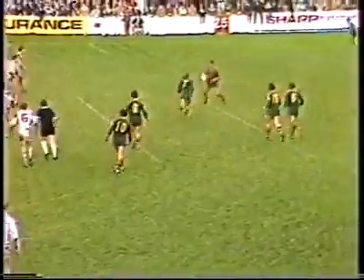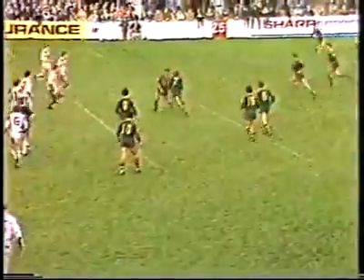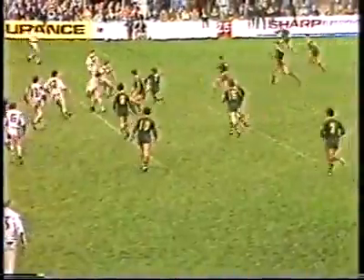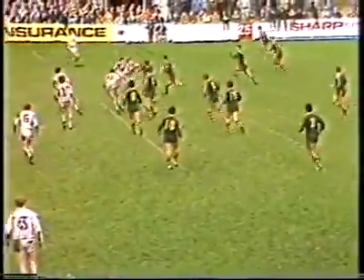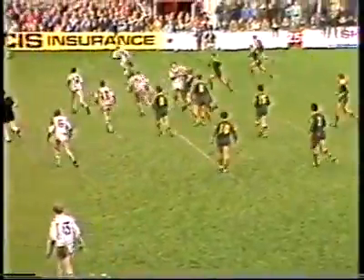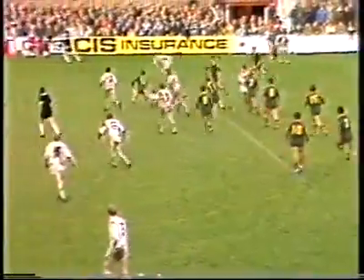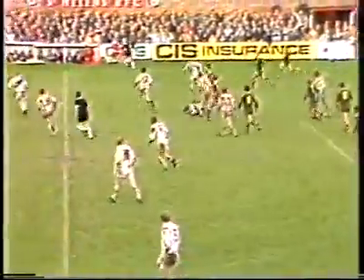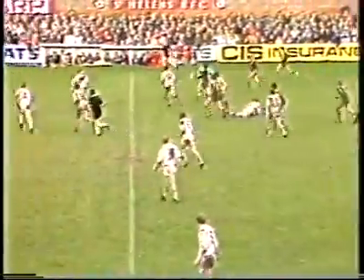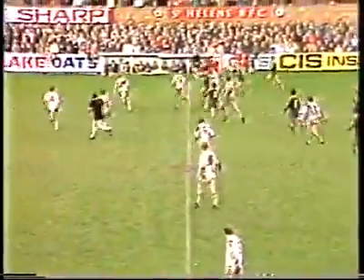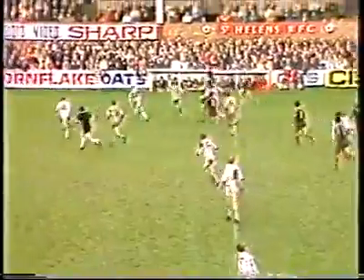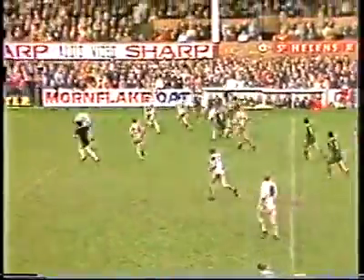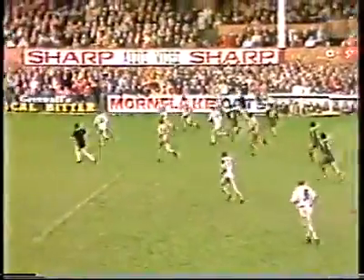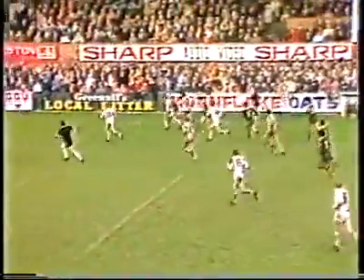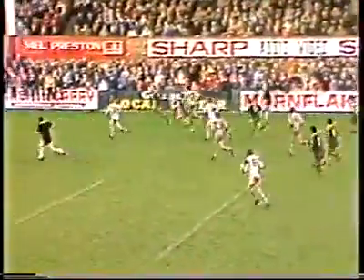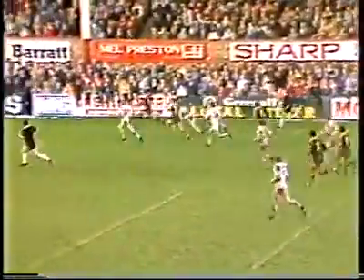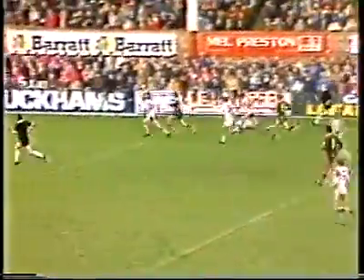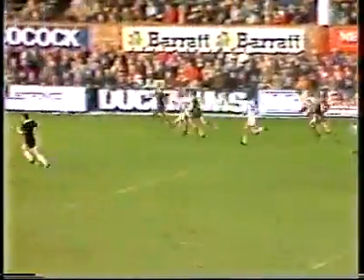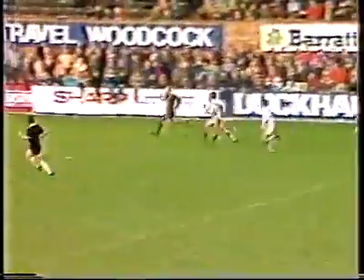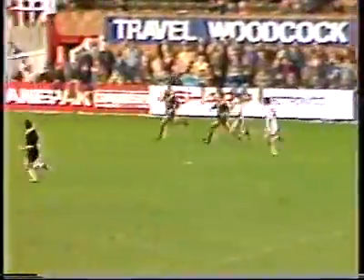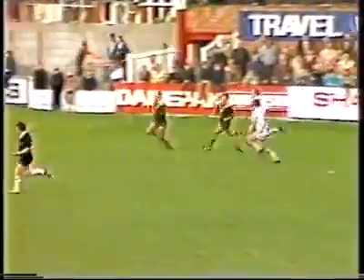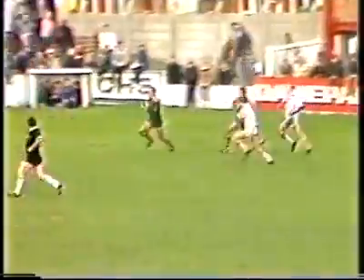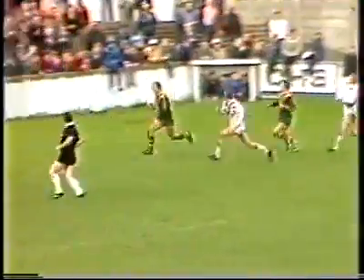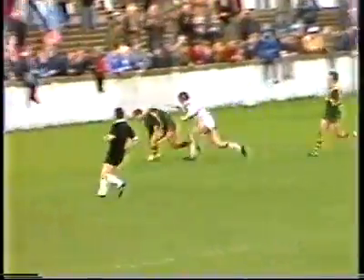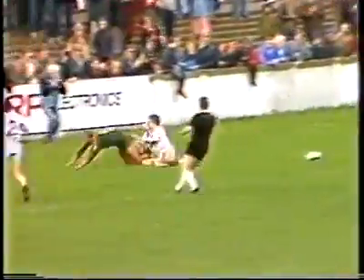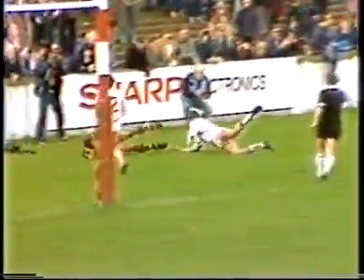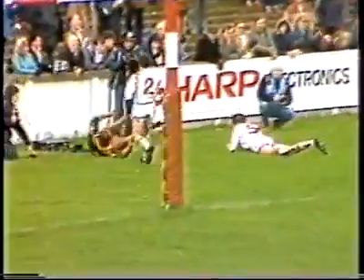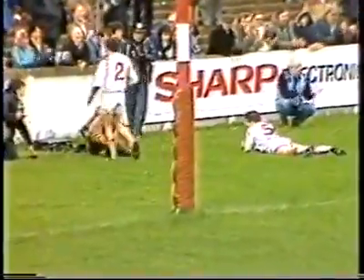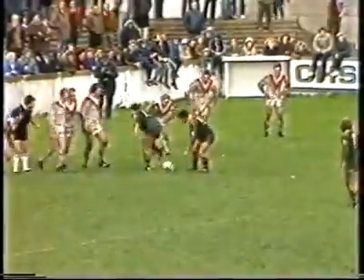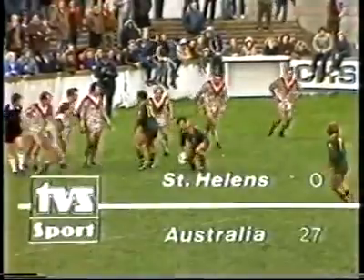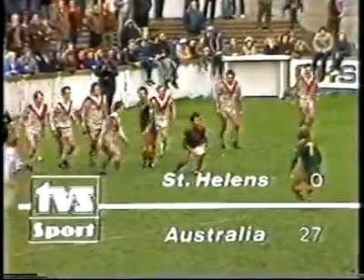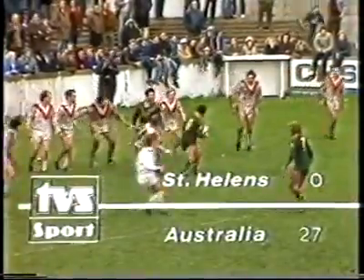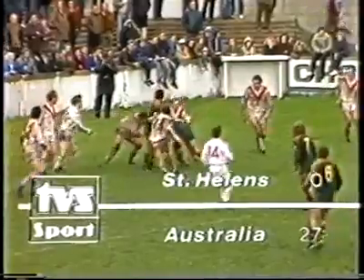Australia again. Sterling, seen plenty of action. Pierce there, and goes out to Rodgers. Cover coming across, but they're not going to catch him. So Rodgers scores his second try in consecutive games.